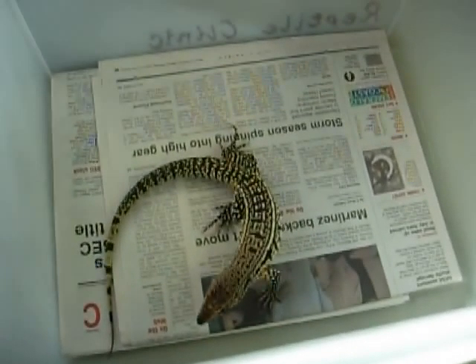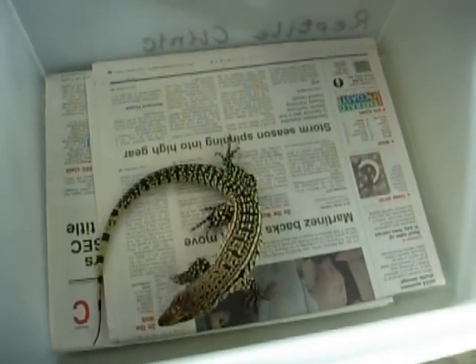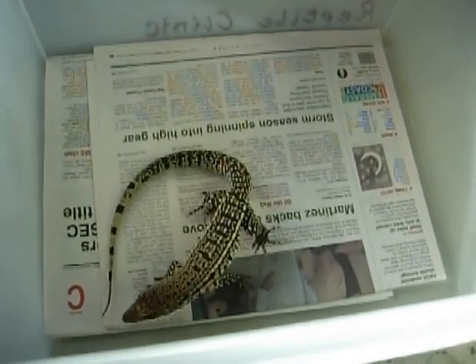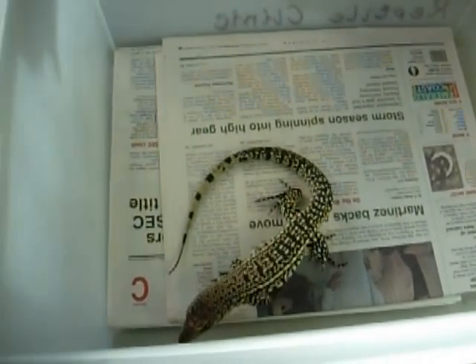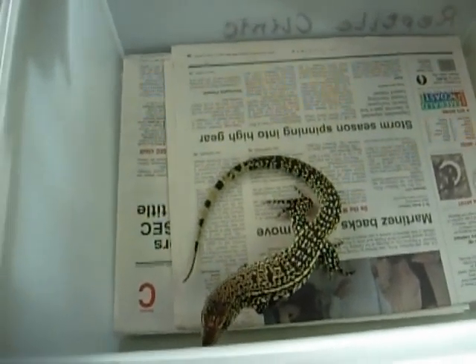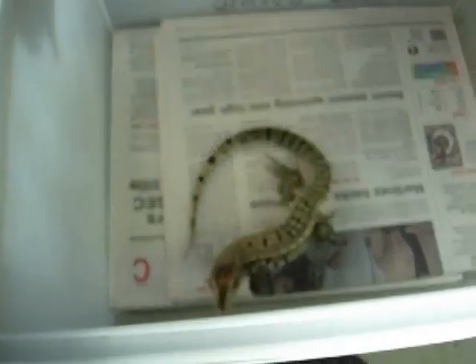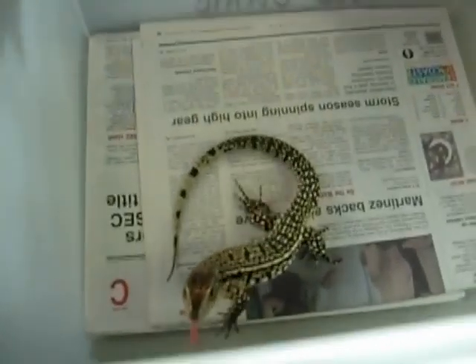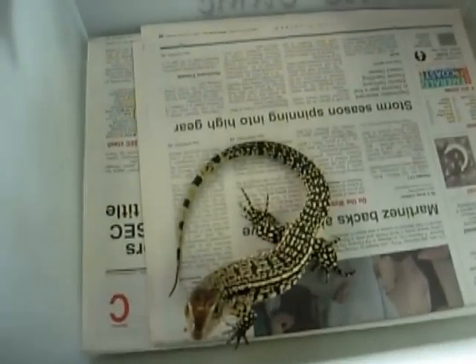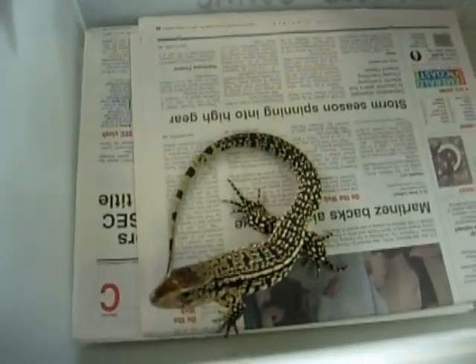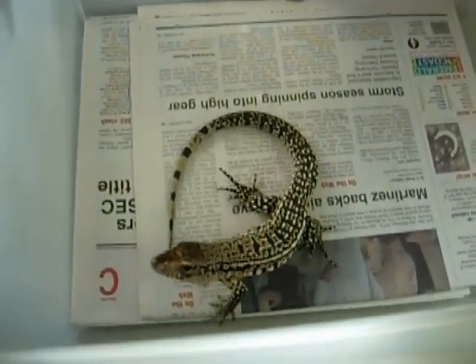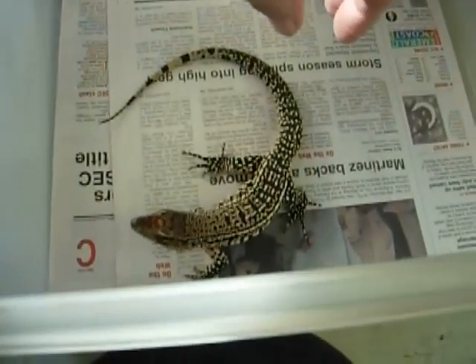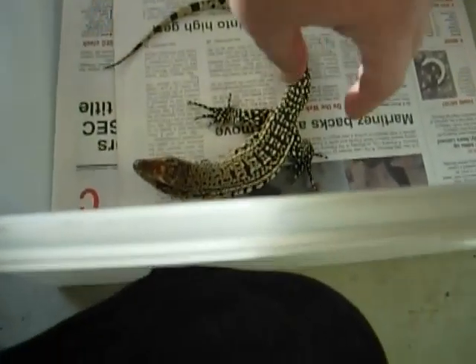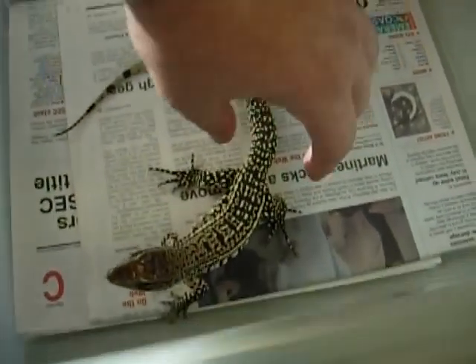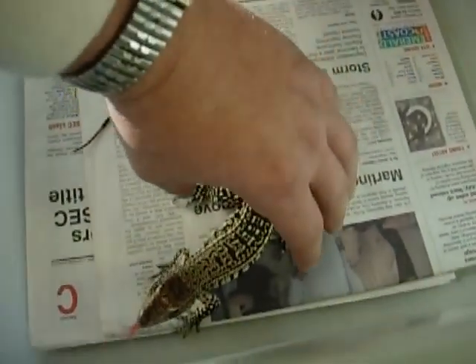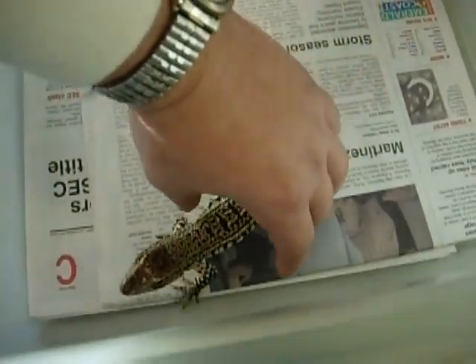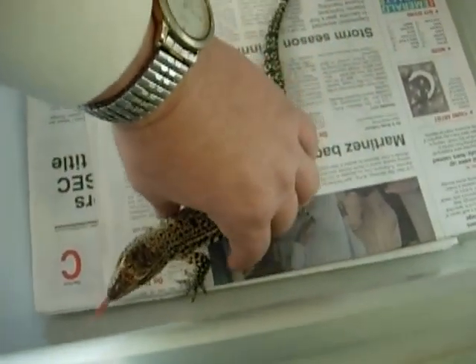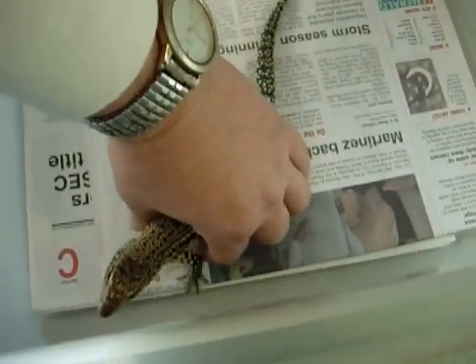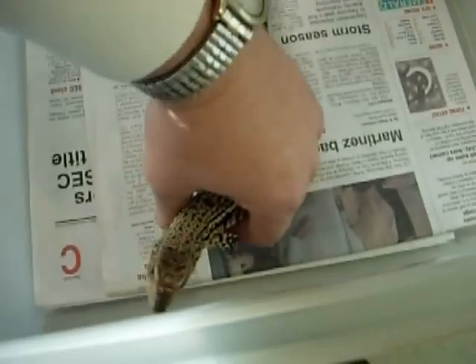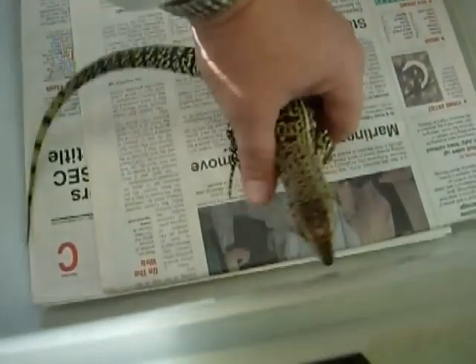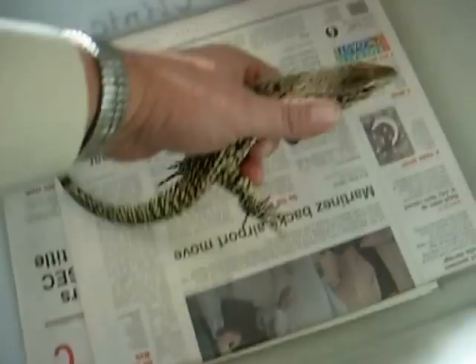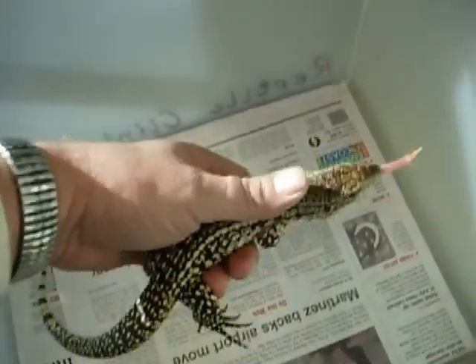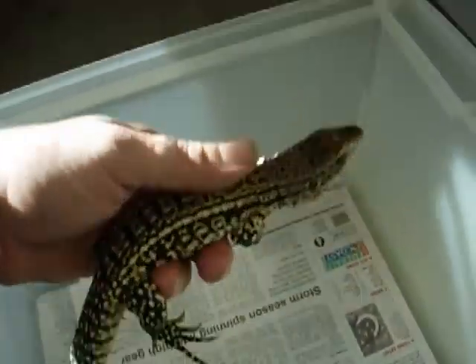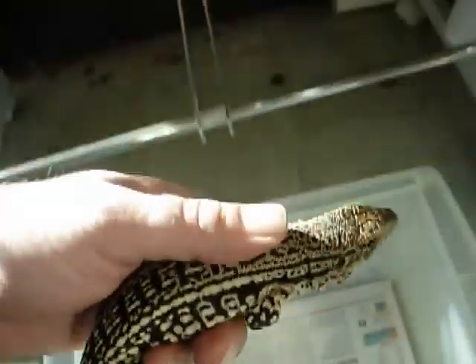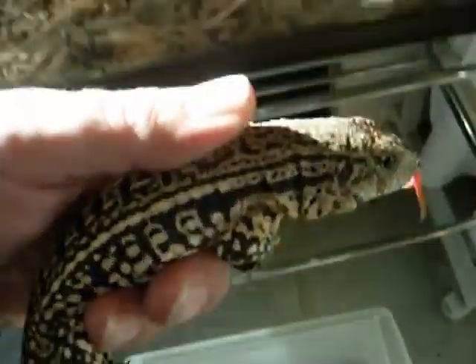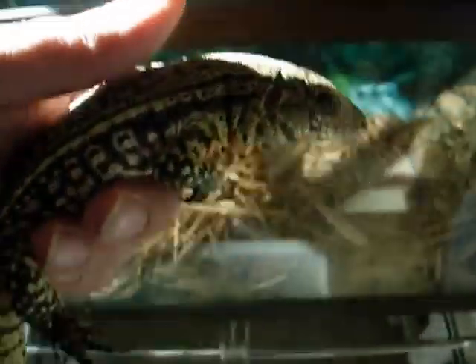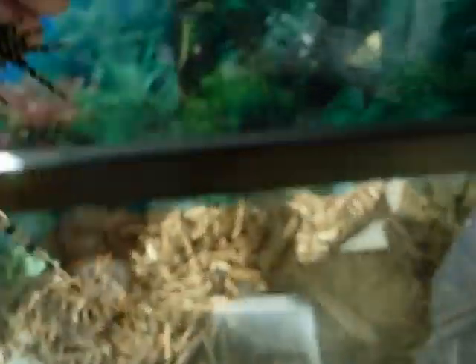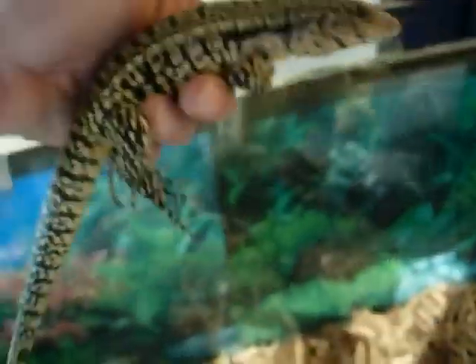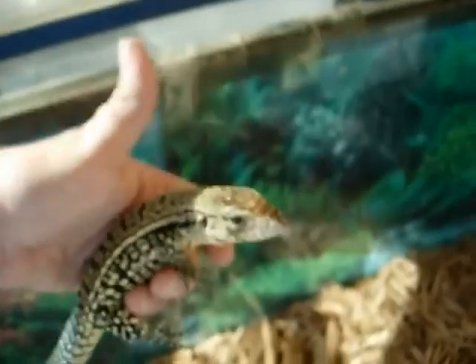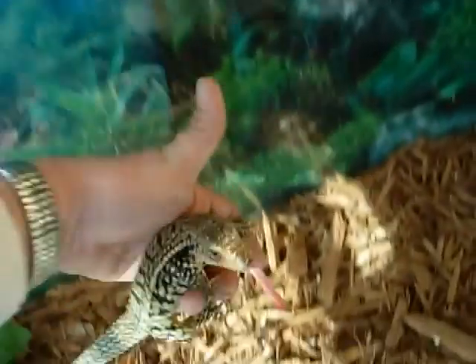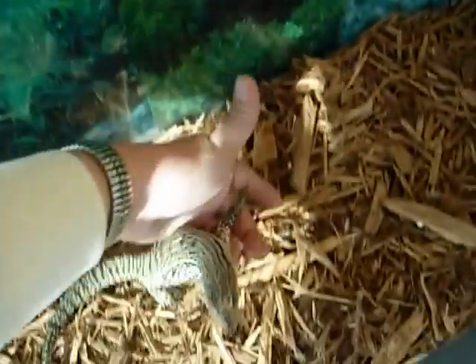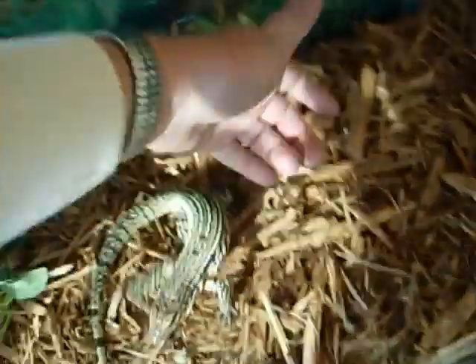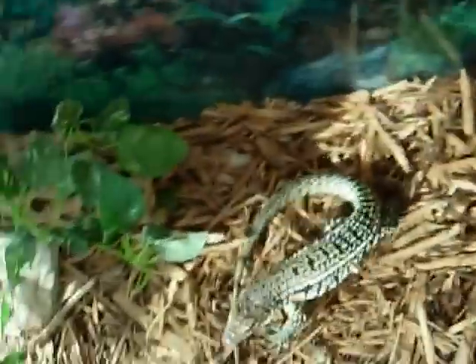No fast movements and no fighting with the animal. You do not want to grab the animal — as you can see, he is not real tame. After he gets done eating, you are going to remove him from the bin with a loose grip and return him to his cage.